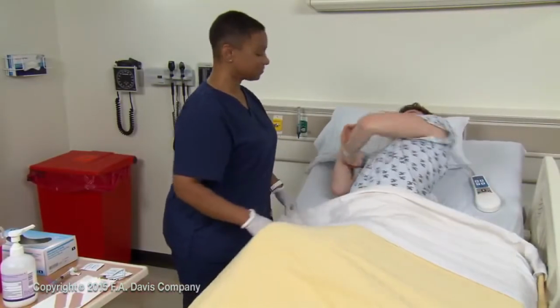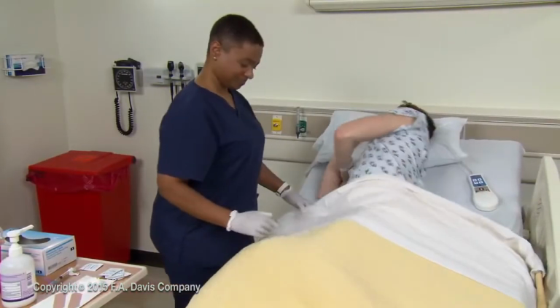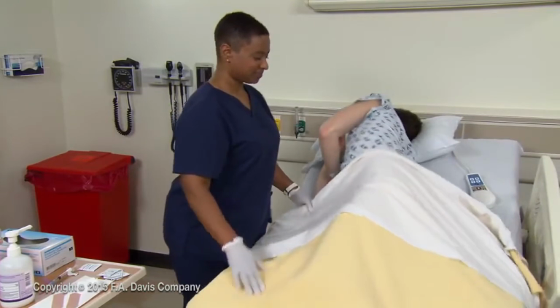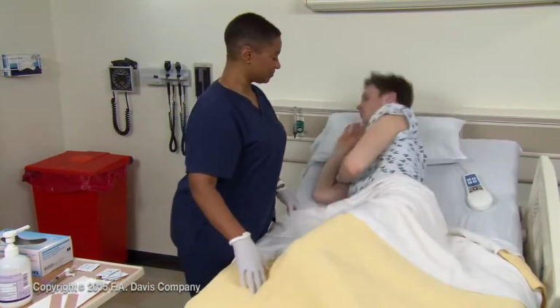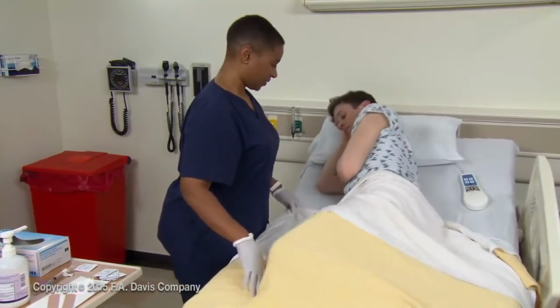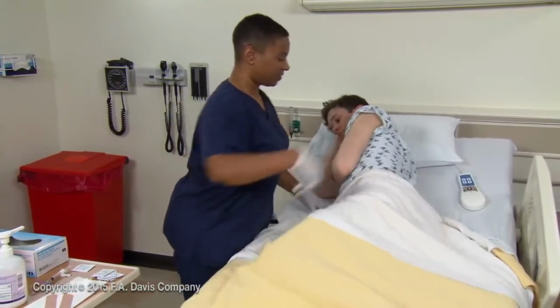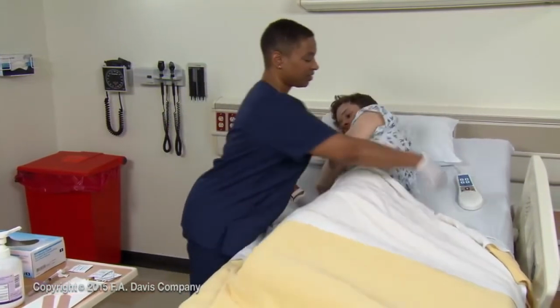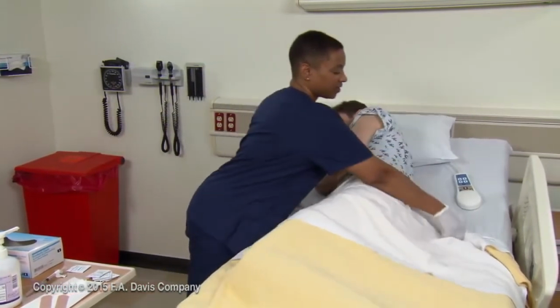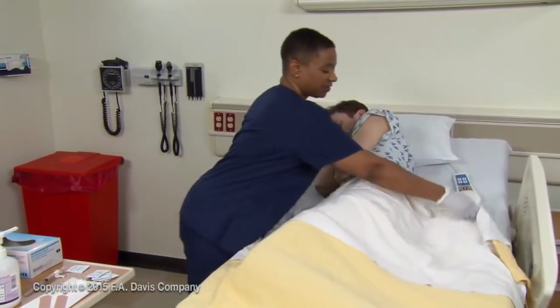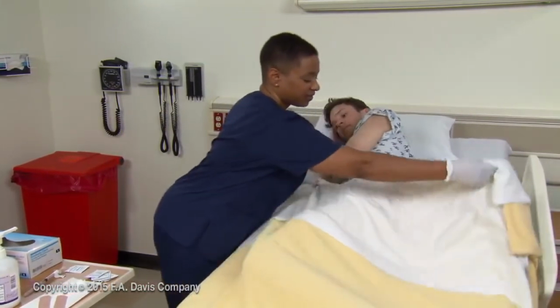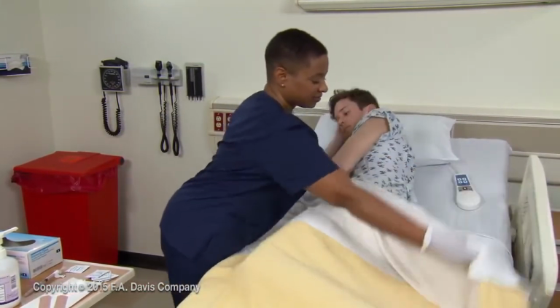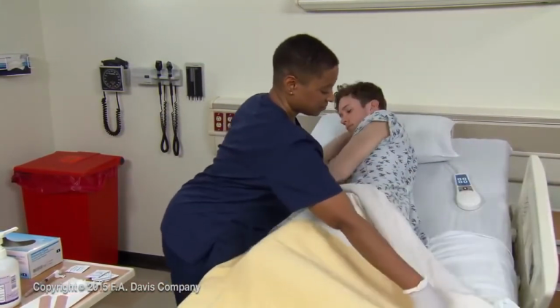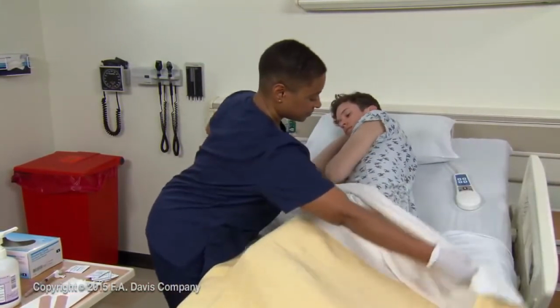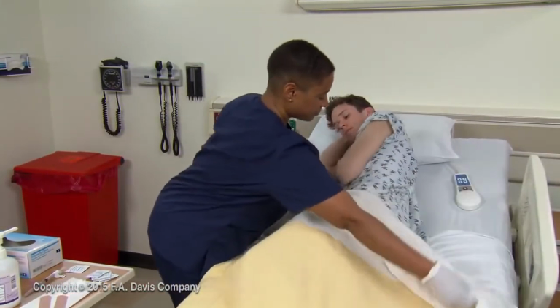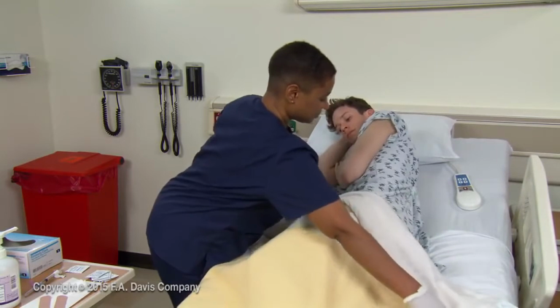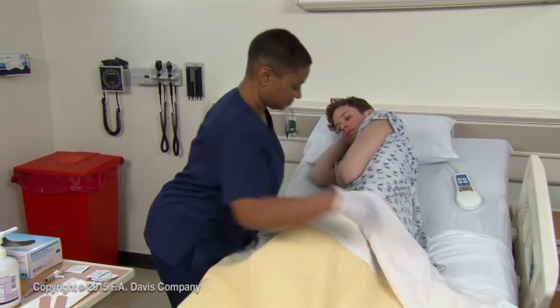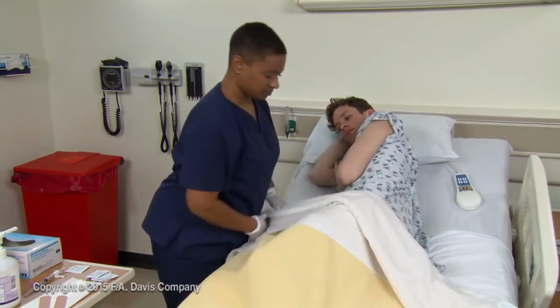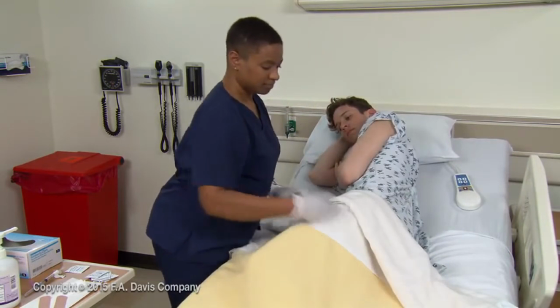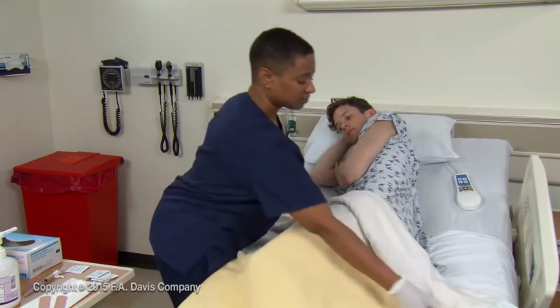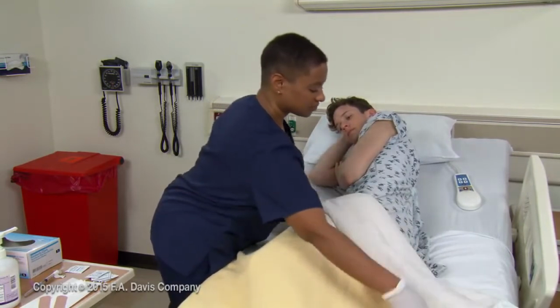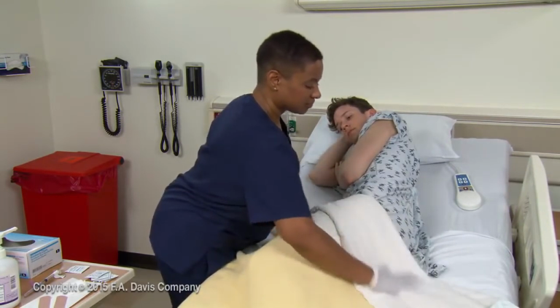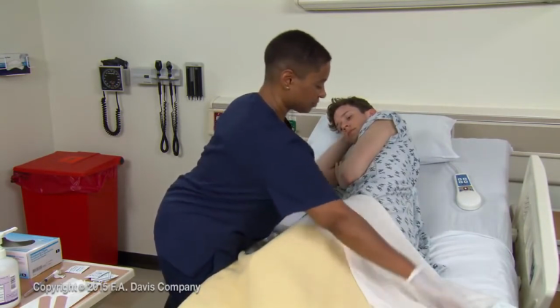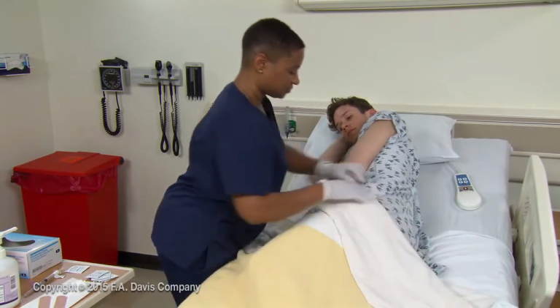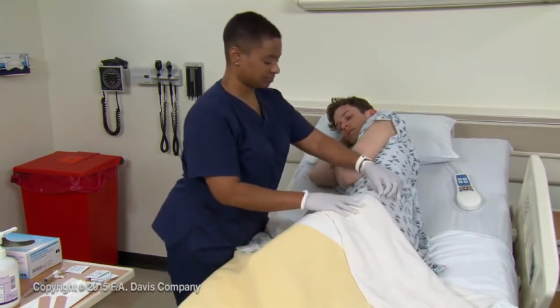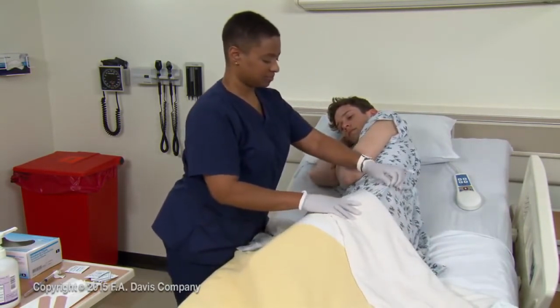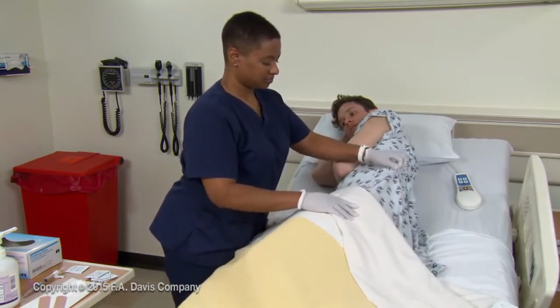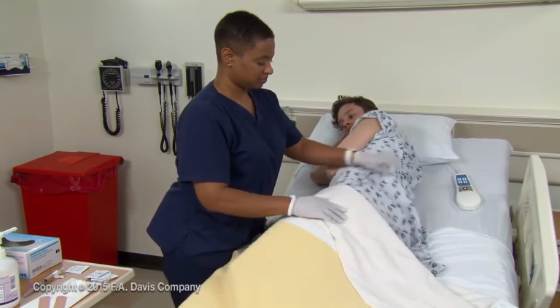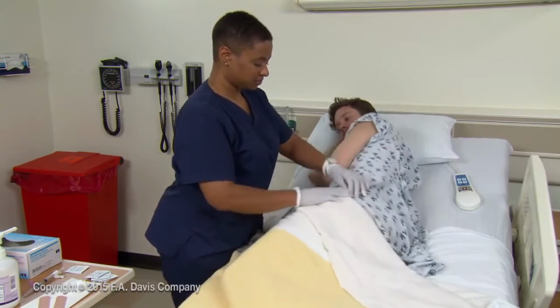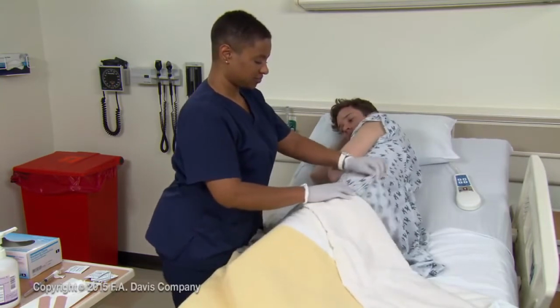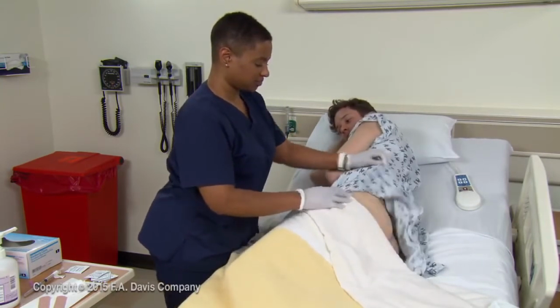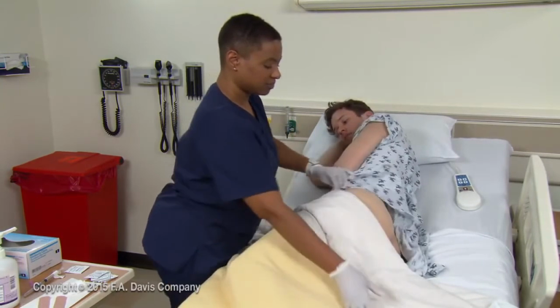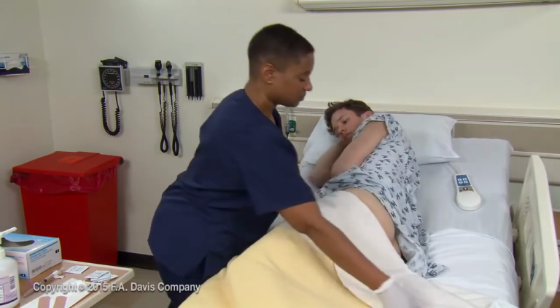Position the patient so that the injection site is well exposed and the patient is able to relax the appropriate muscles. For the ventrogluteal site, position the patient on his side with upper hip and knee slightly flexed. Be sure the lighting is adequate.